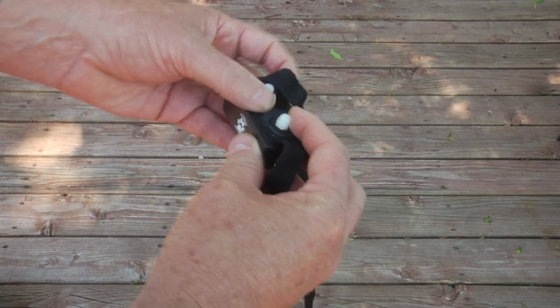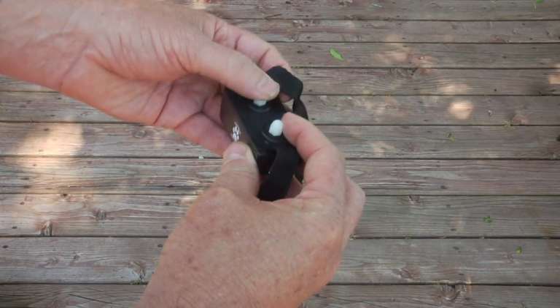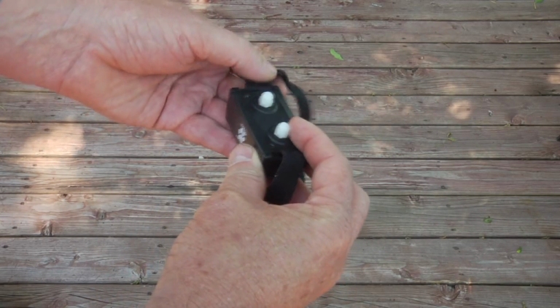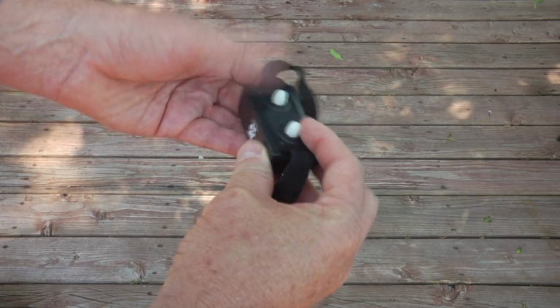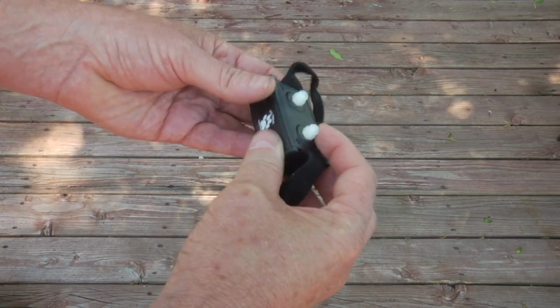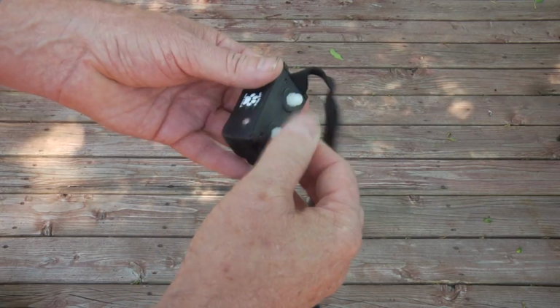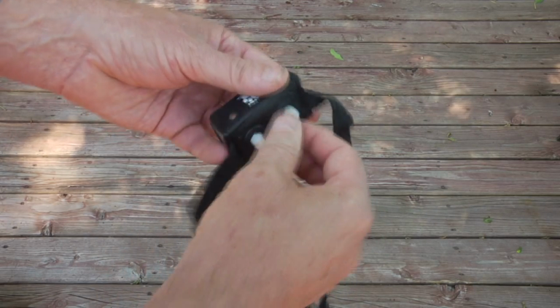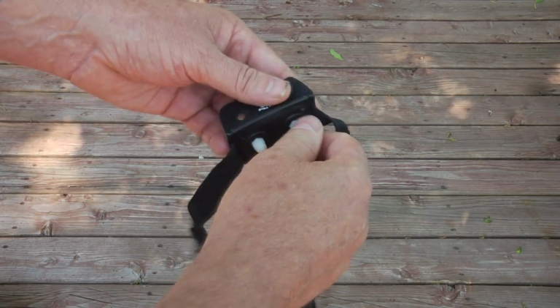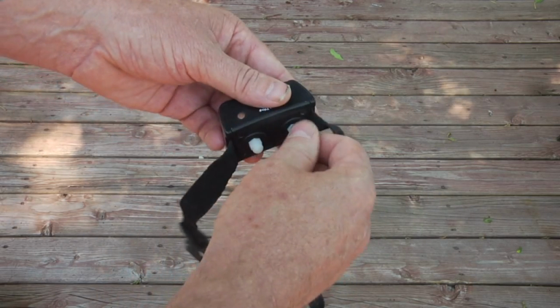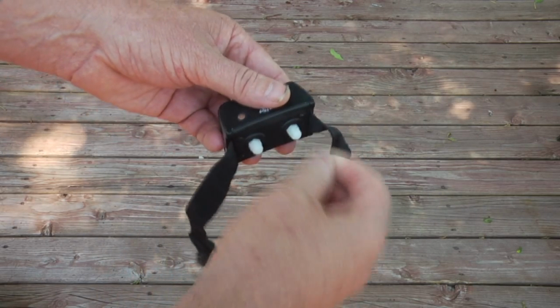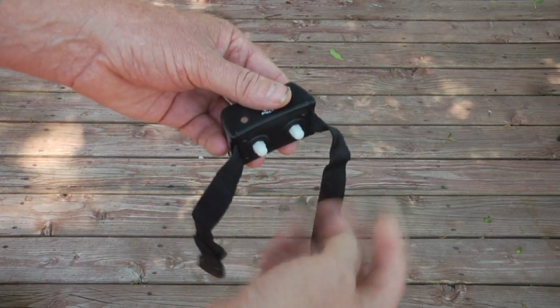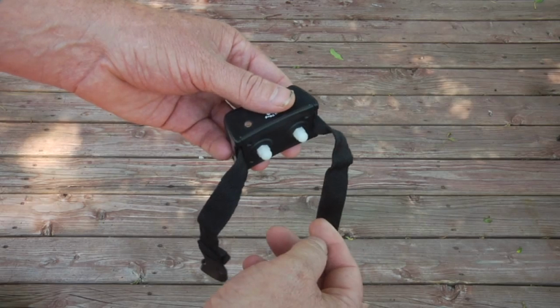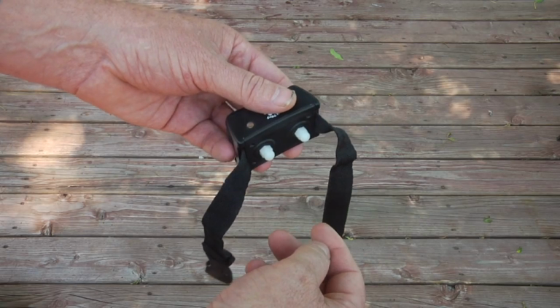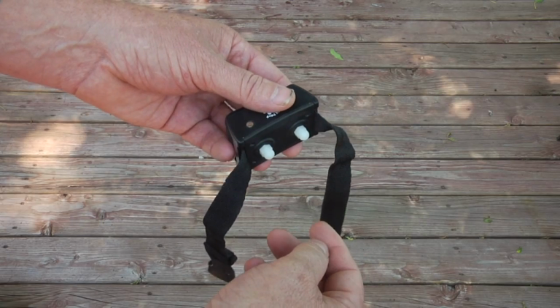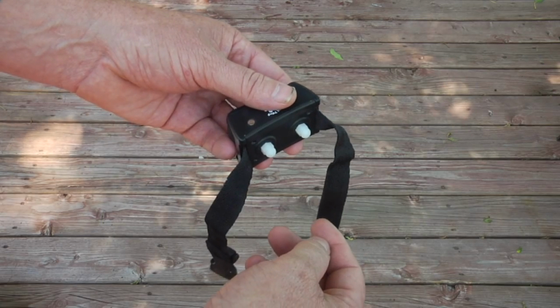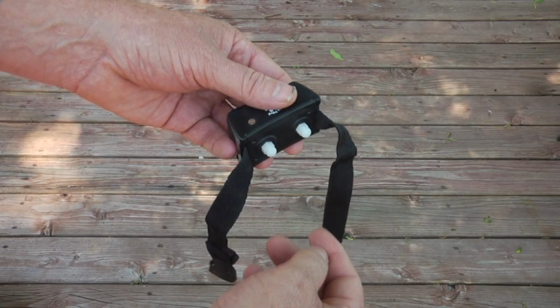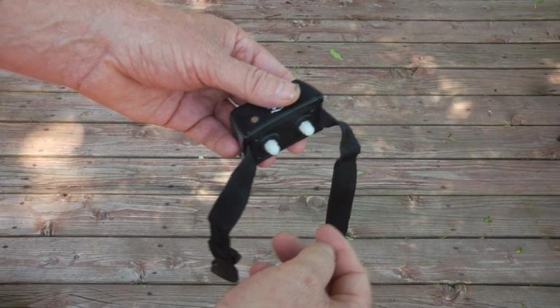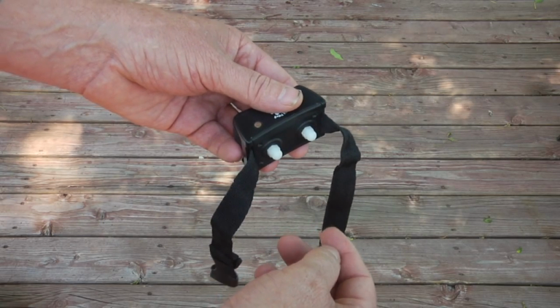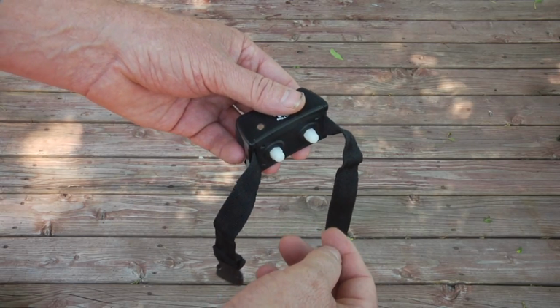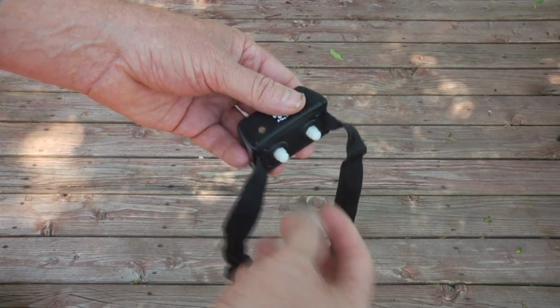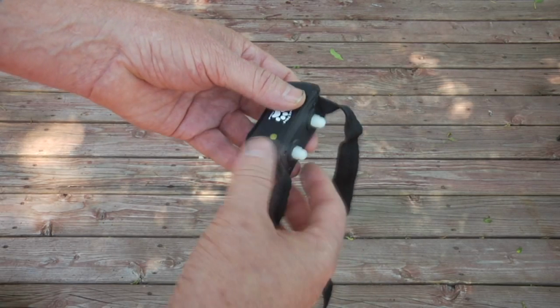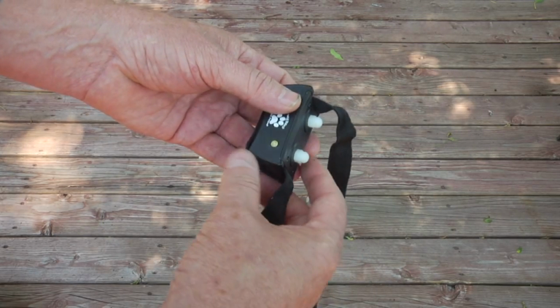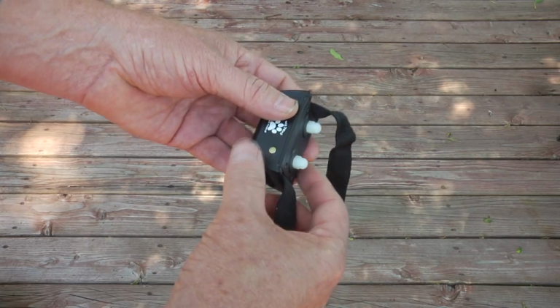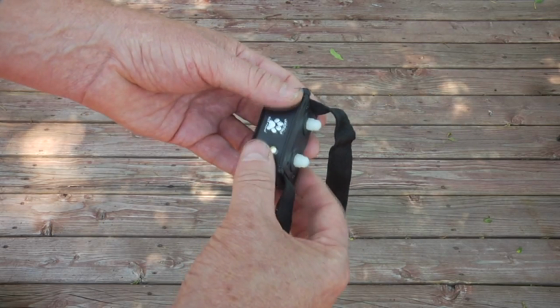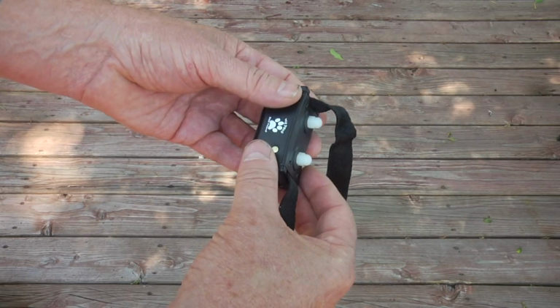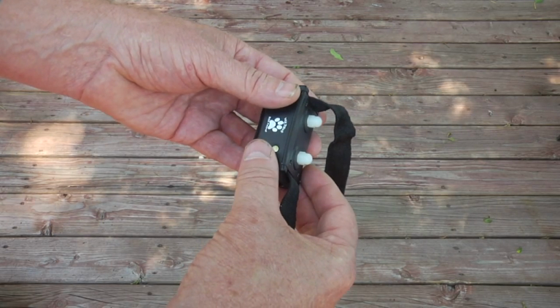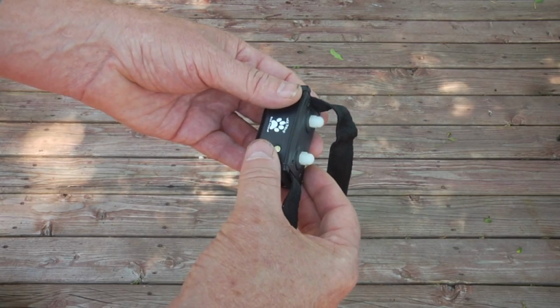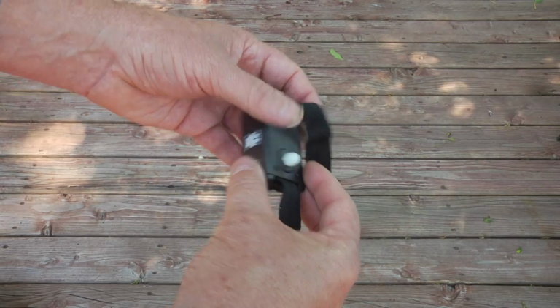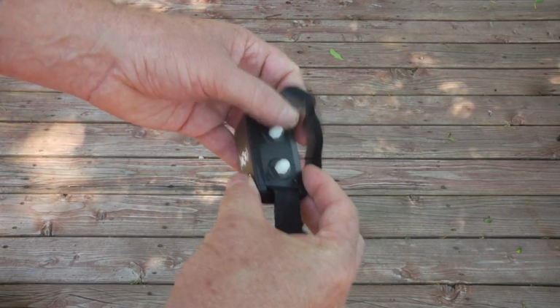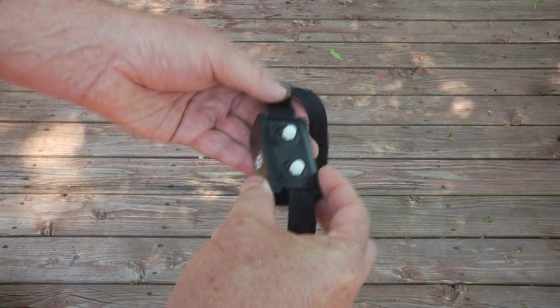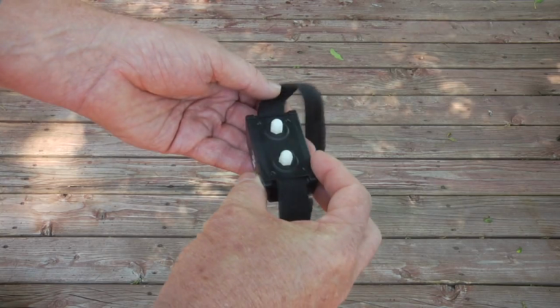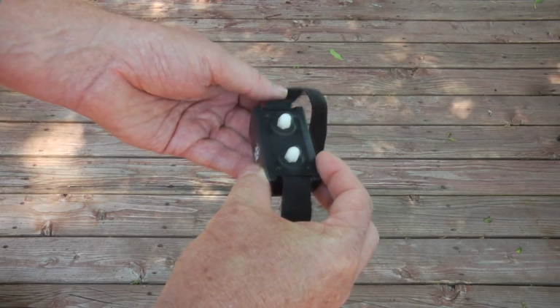The clicker collar is the only one that has these comfort guards. You can remove these guards and put on the metal prongs if you have to use the shock portion of the clicker collar.